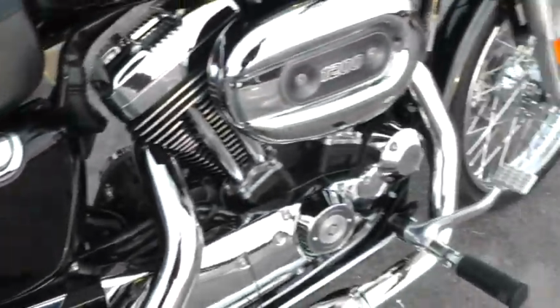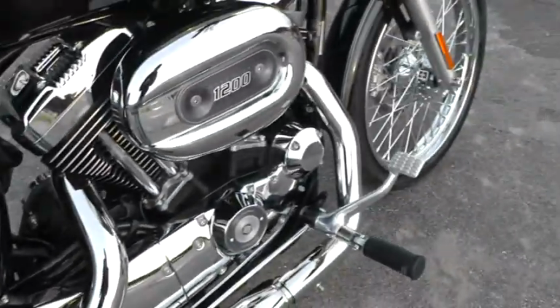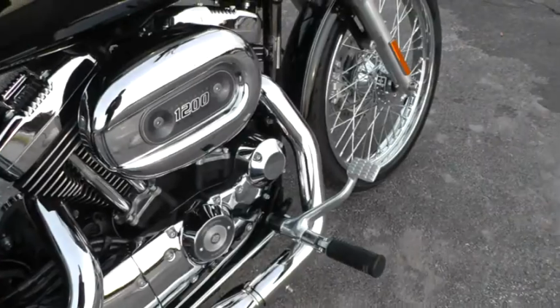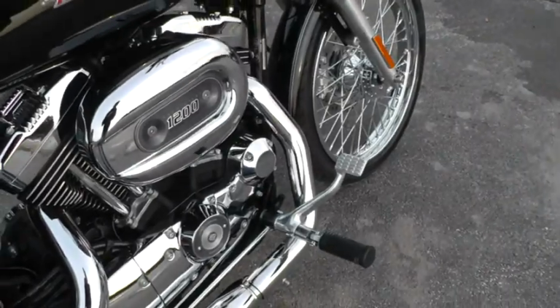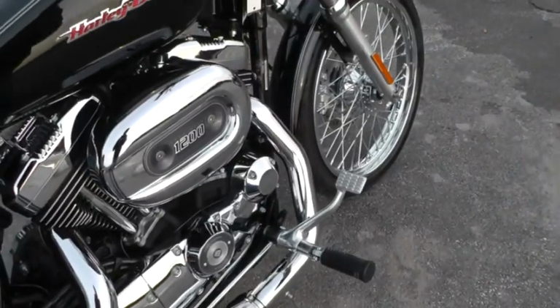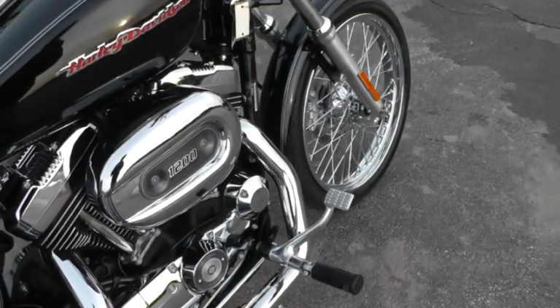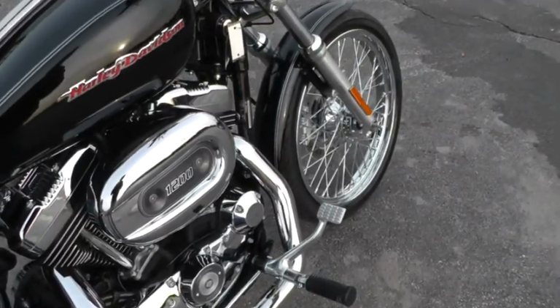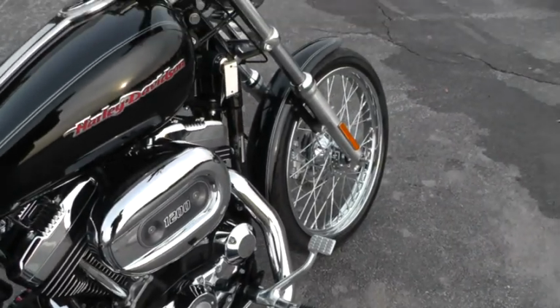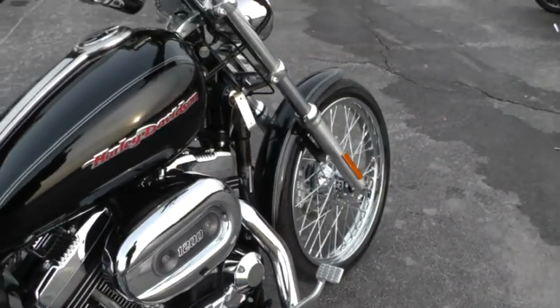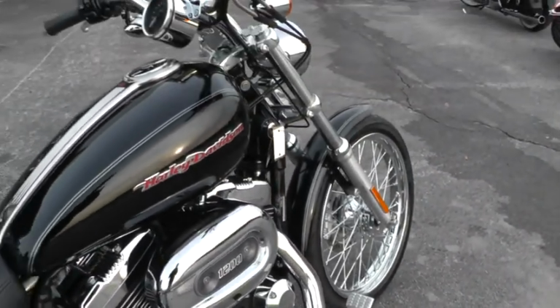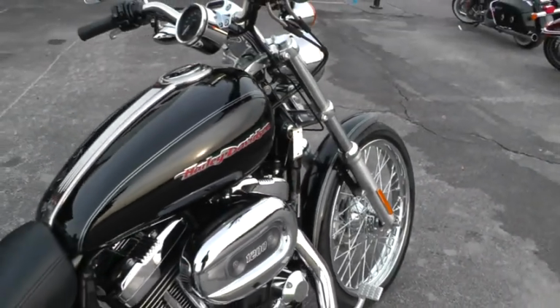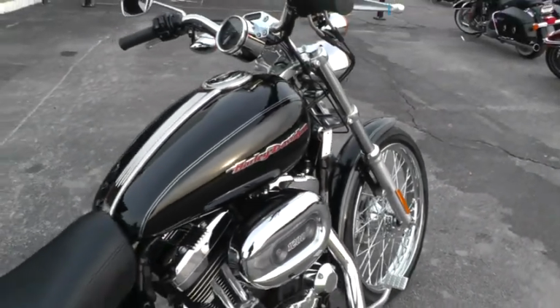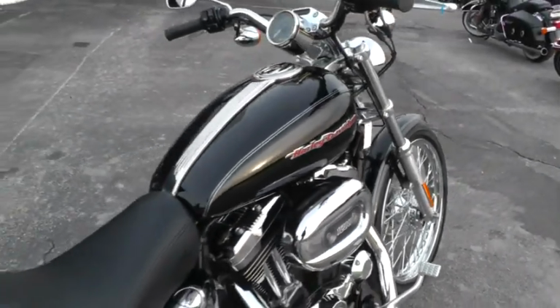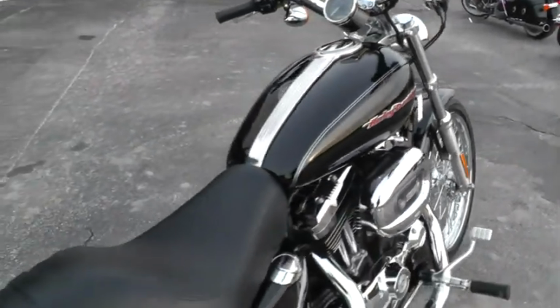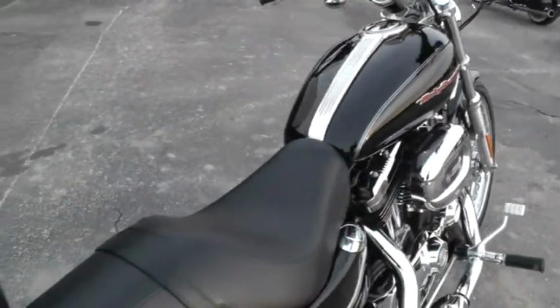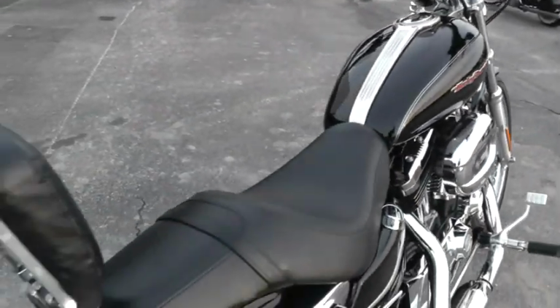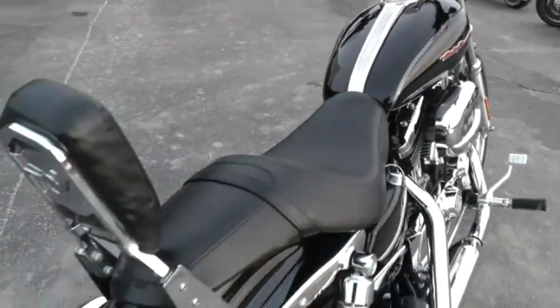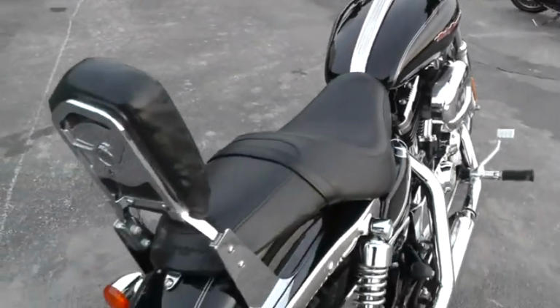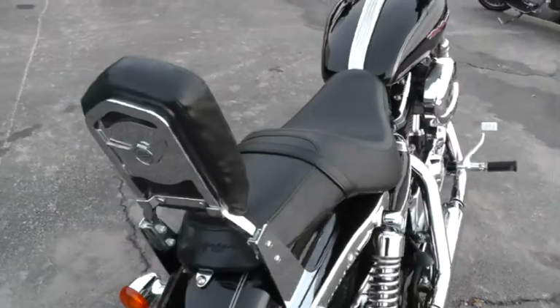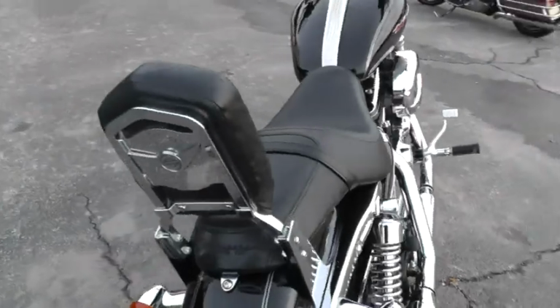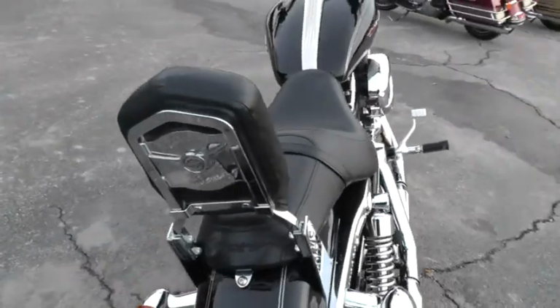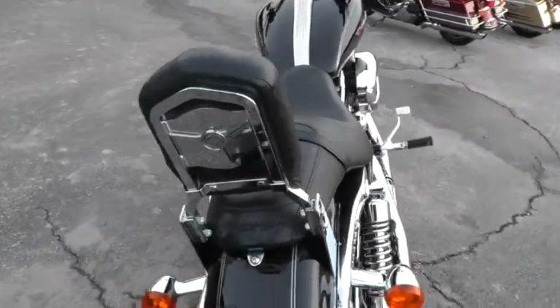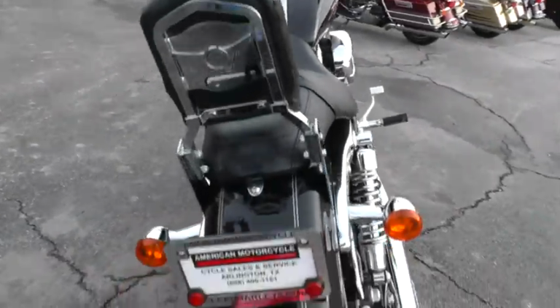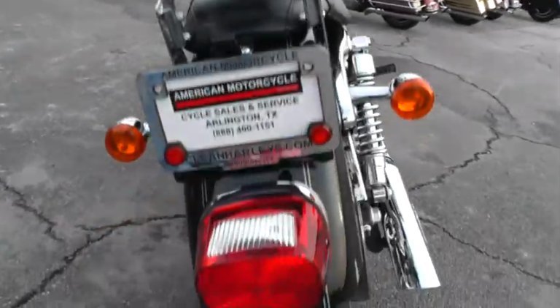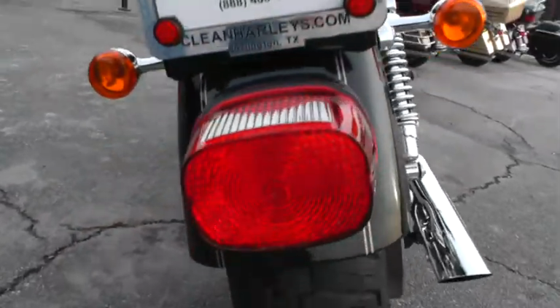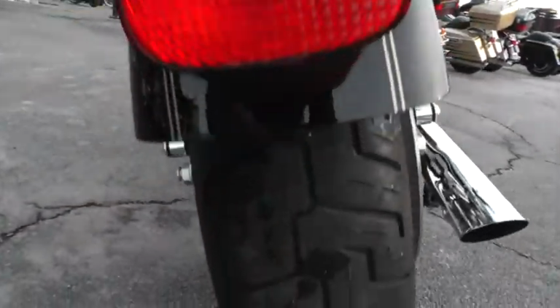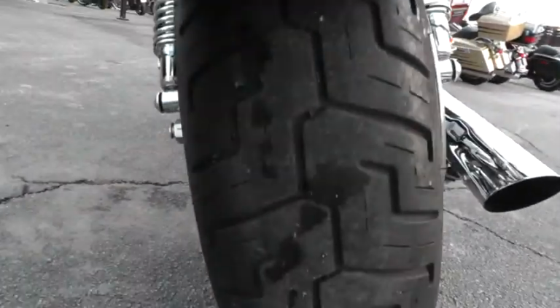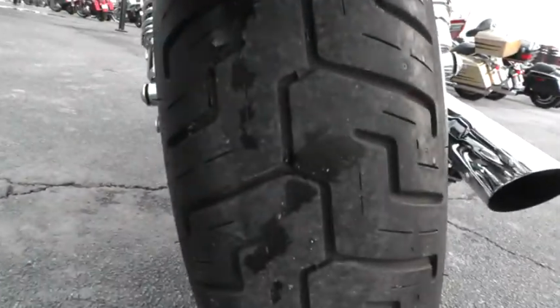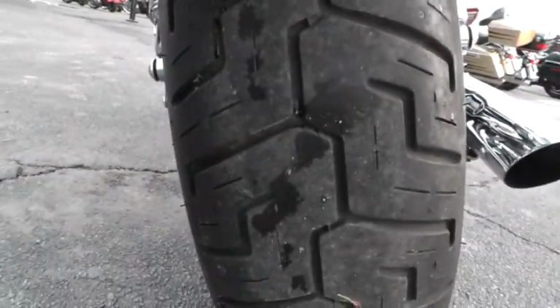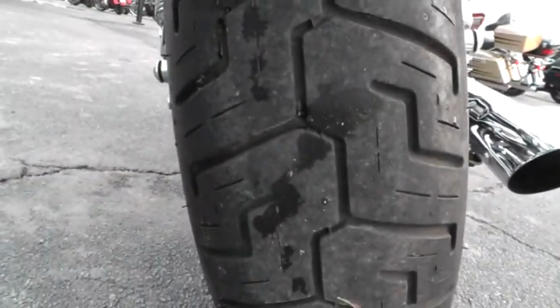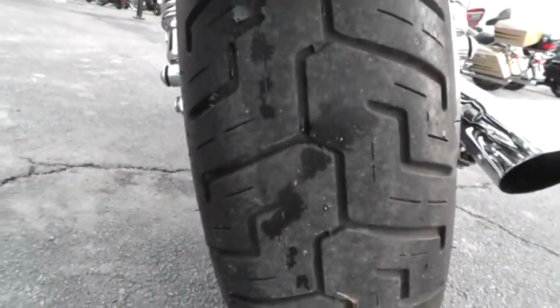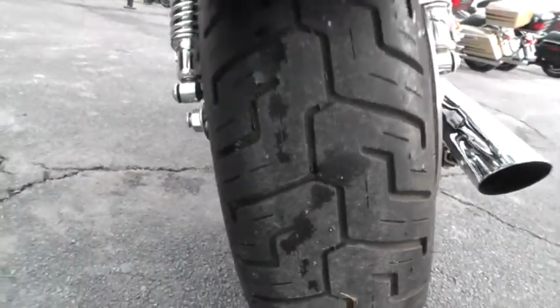This bike's got forward mount foot controls, so it's just real nice, got a passenger back rest on it. Rear tire's got lots of tread left on it.